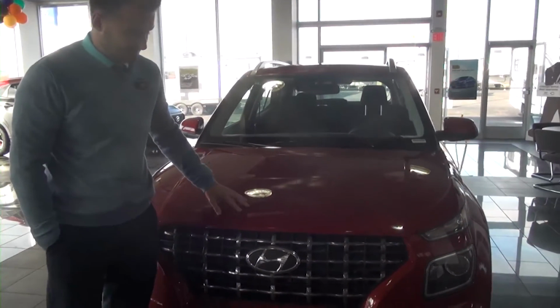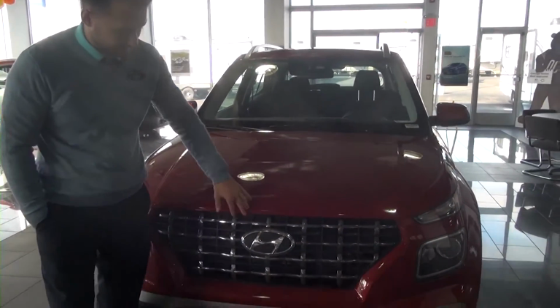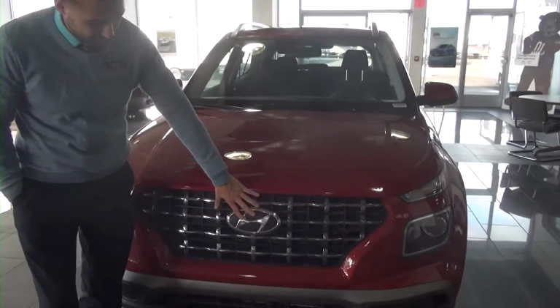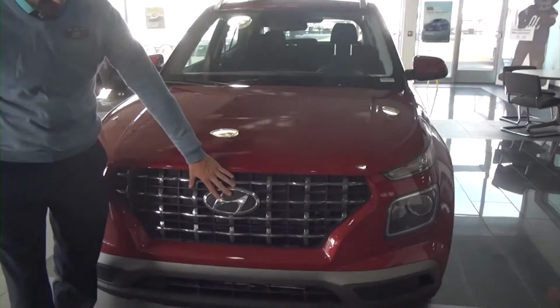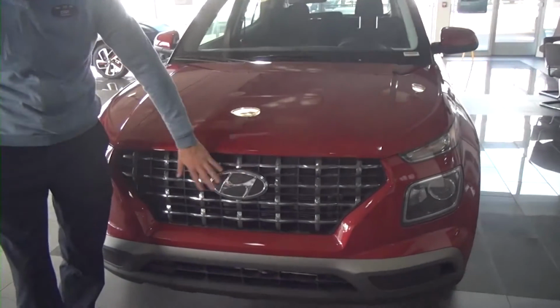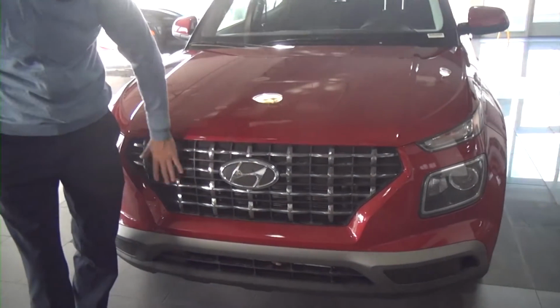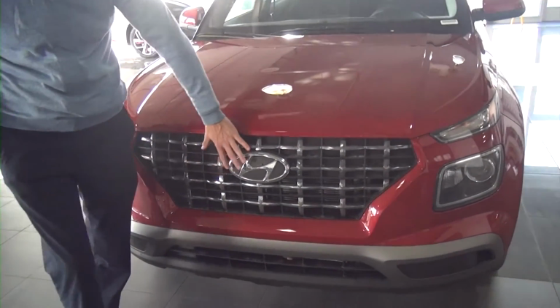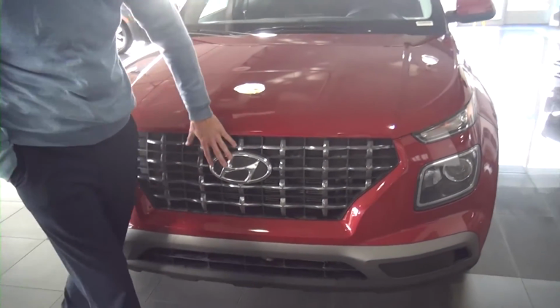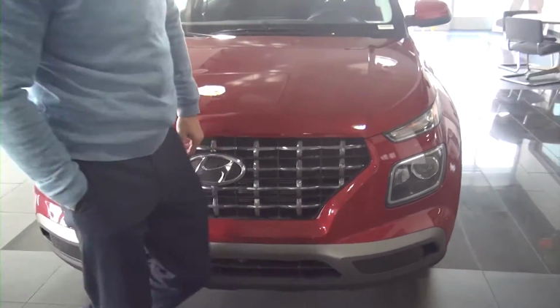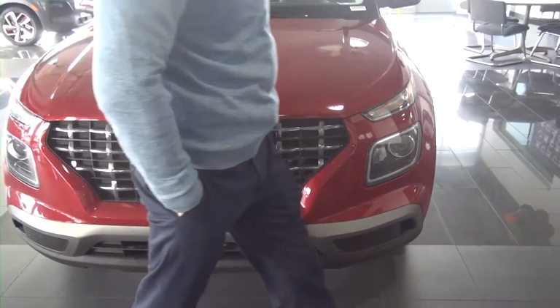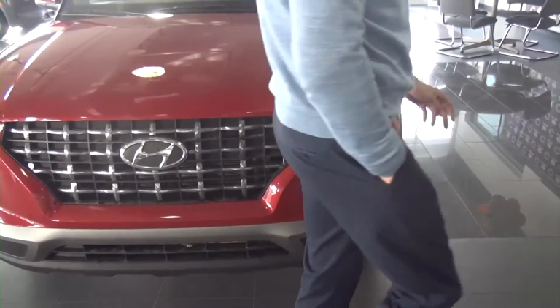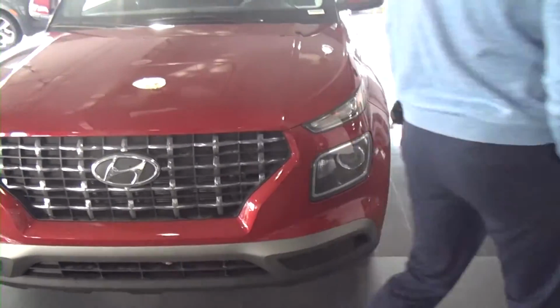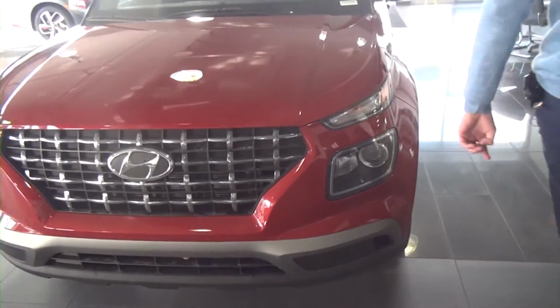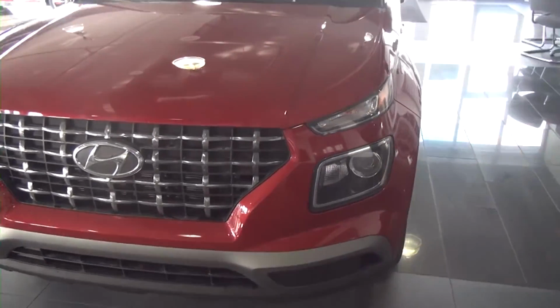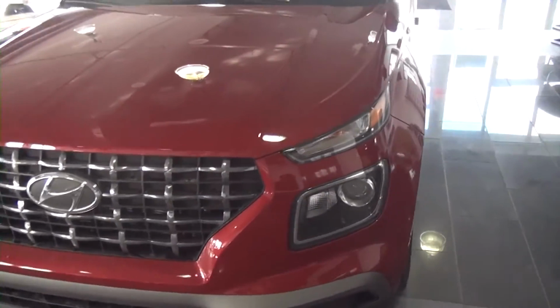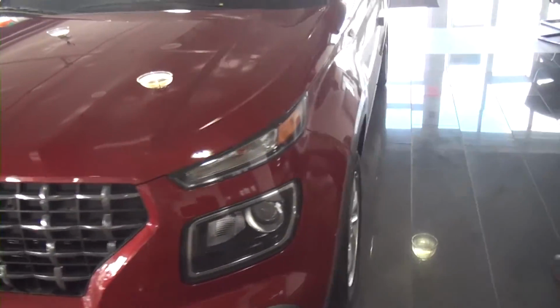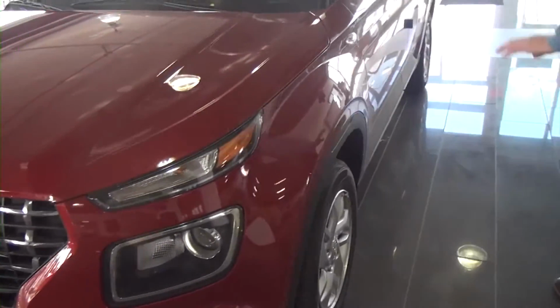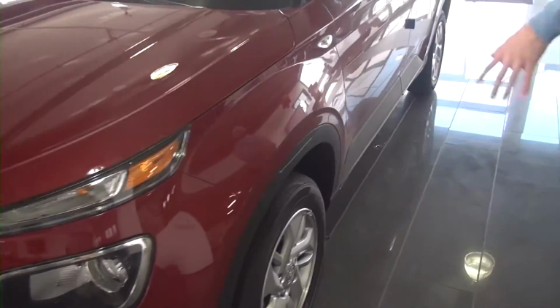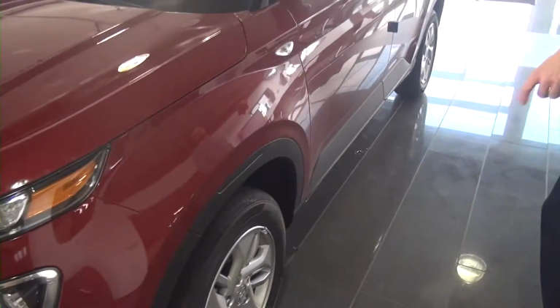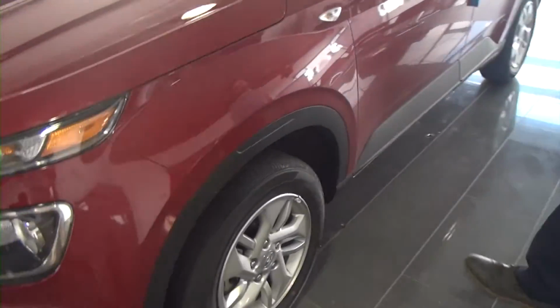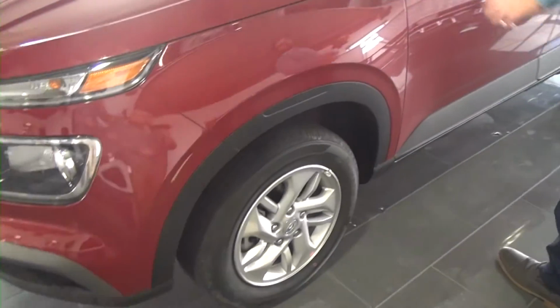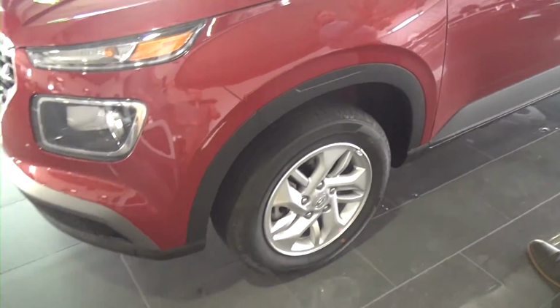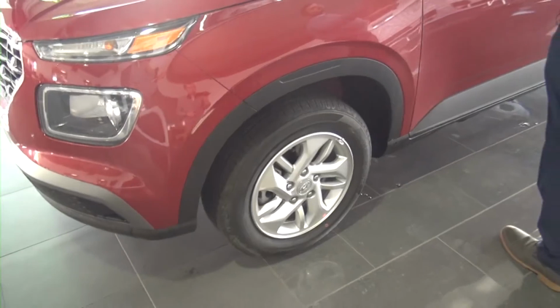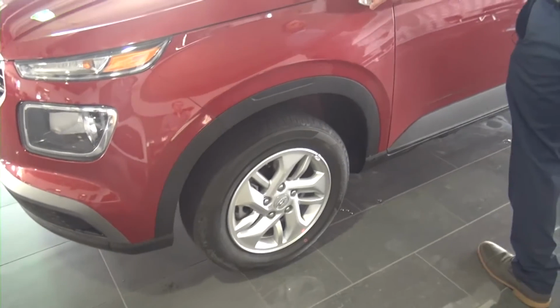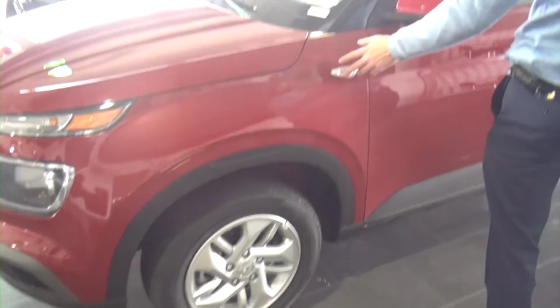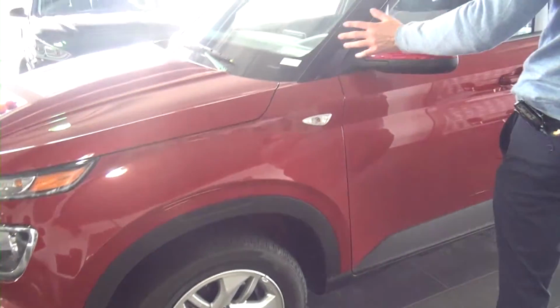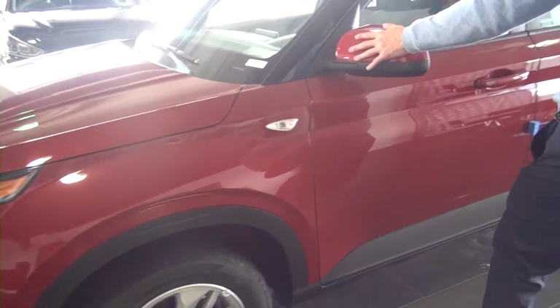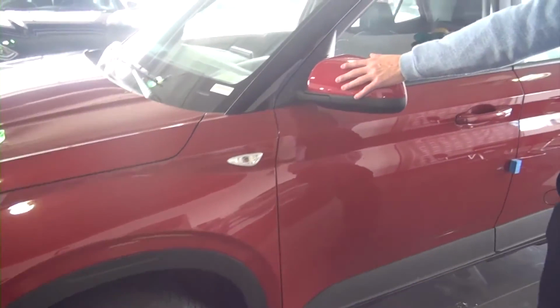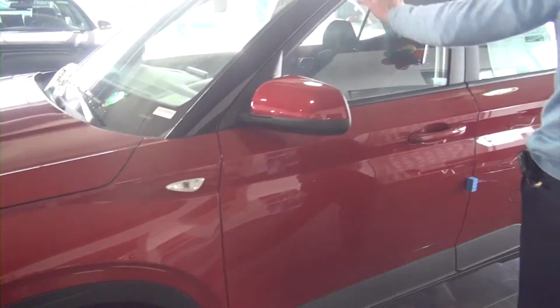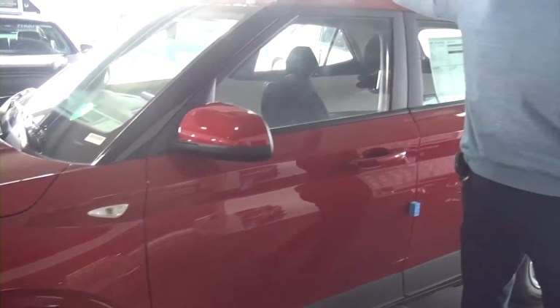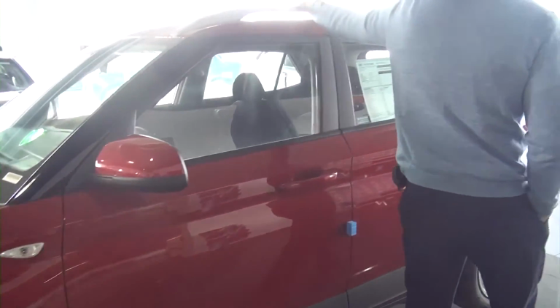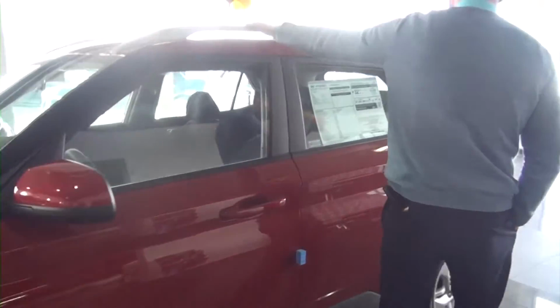As you can see, we've got a big Hyundai badge here with the aggressive front grille. Taking a walk to the driver's side: got 15-inch rims, integrated turn signals in the fender, body paint mirrors. We've got a roof rack for our luggage rack.